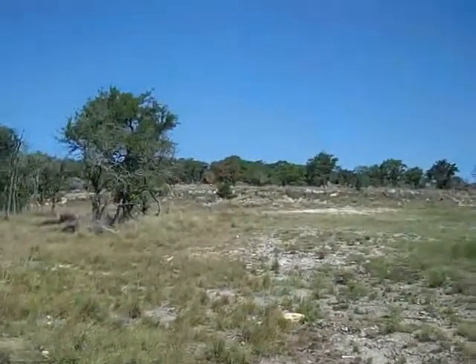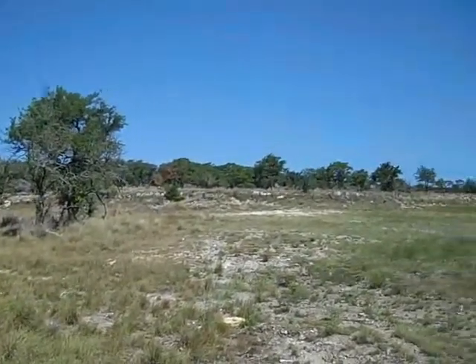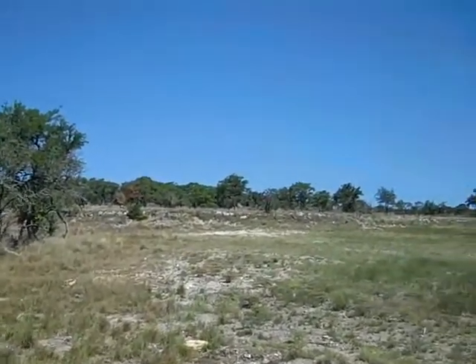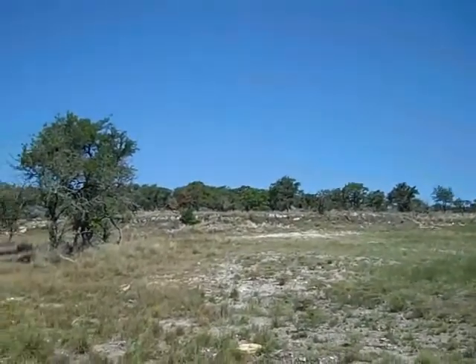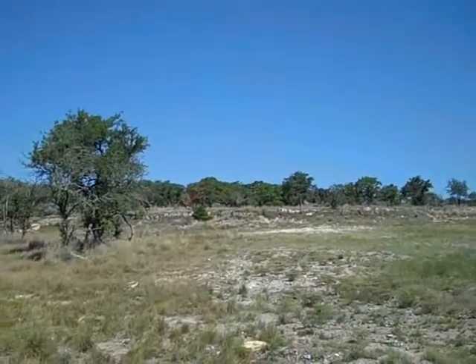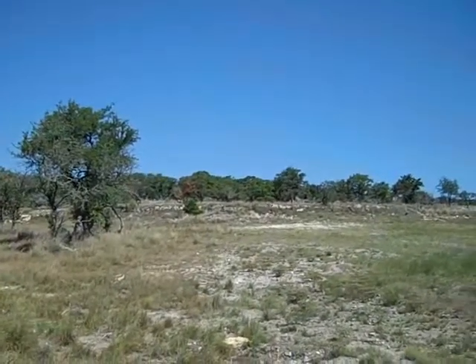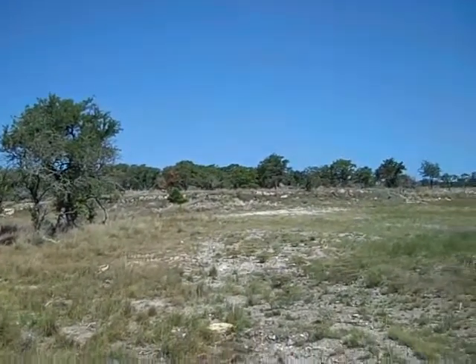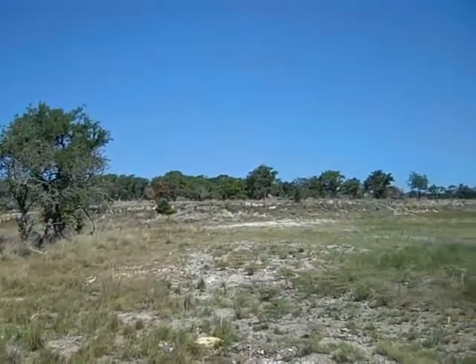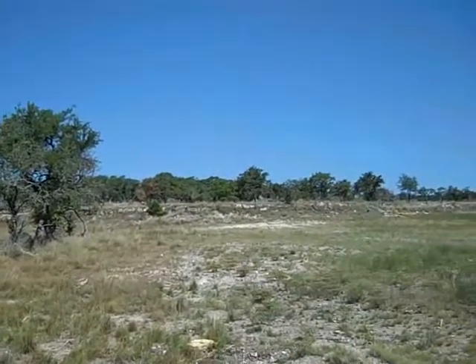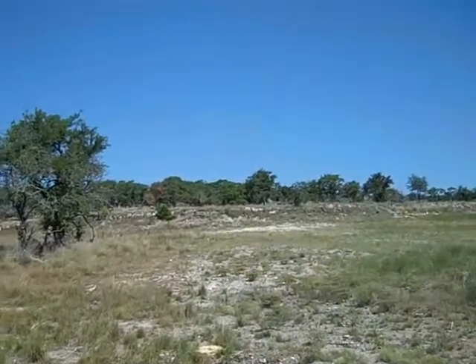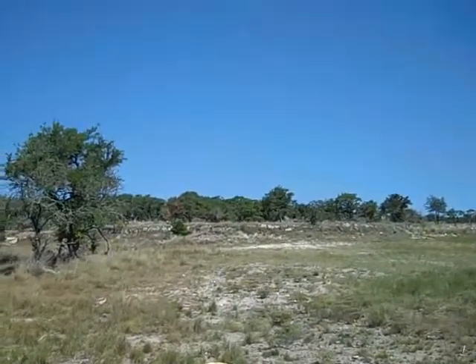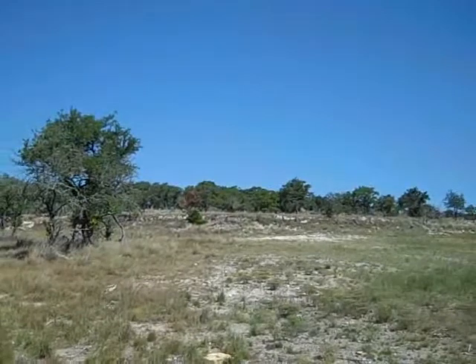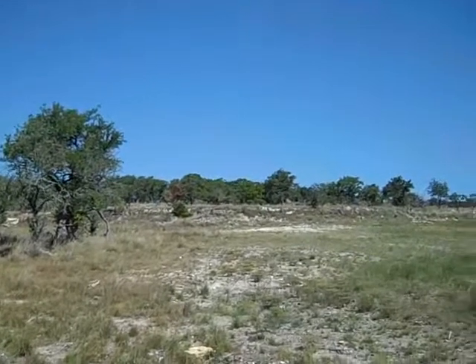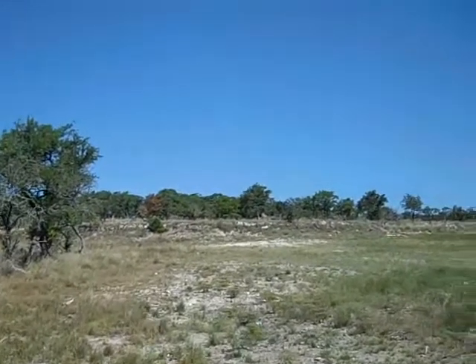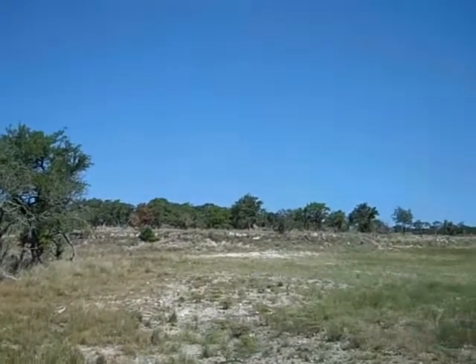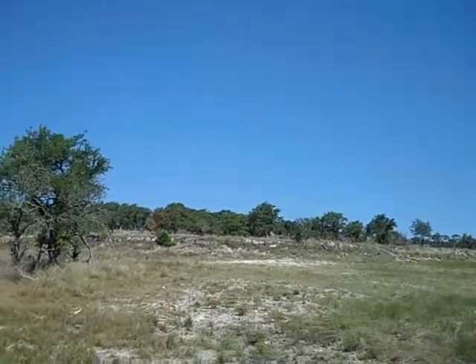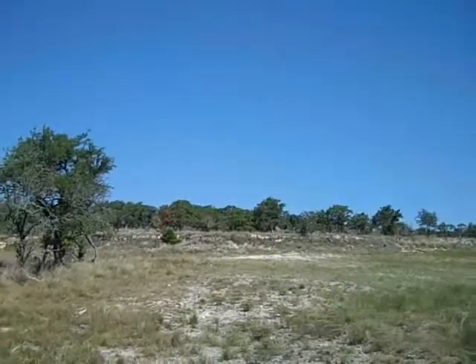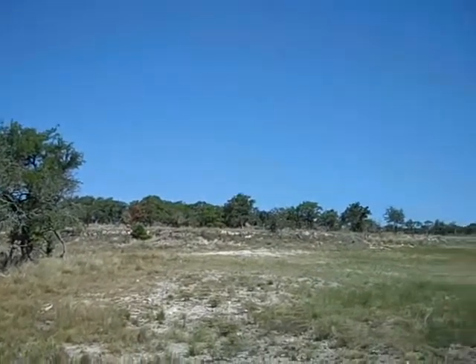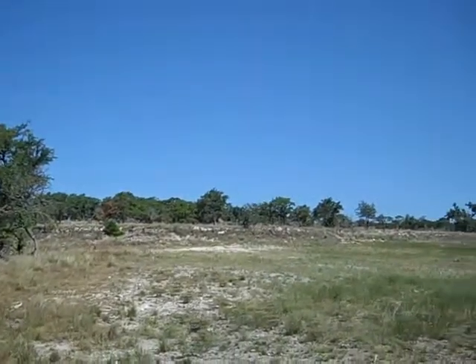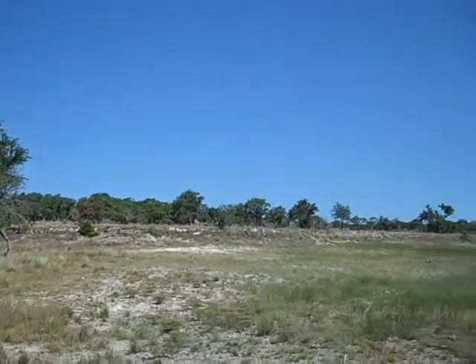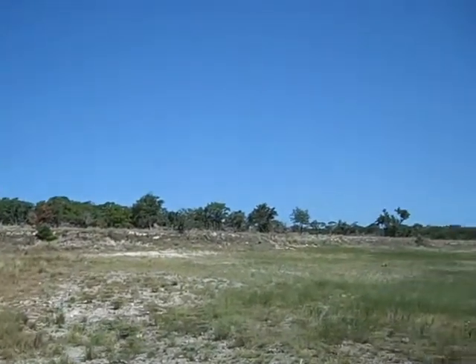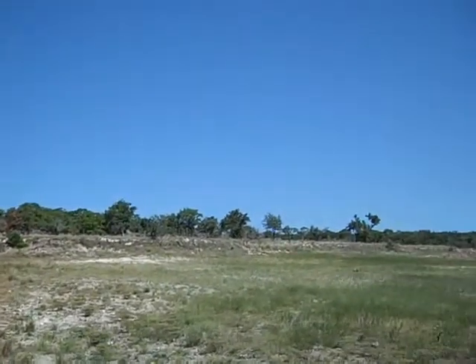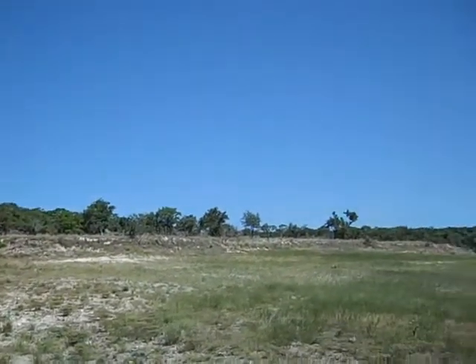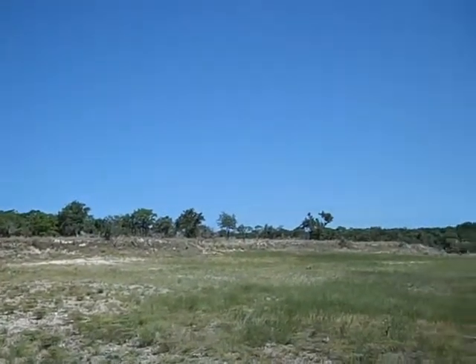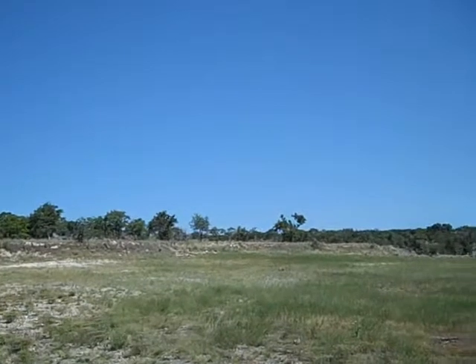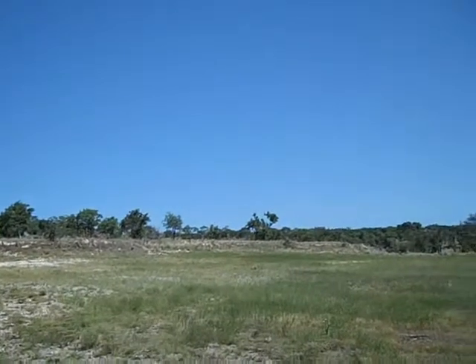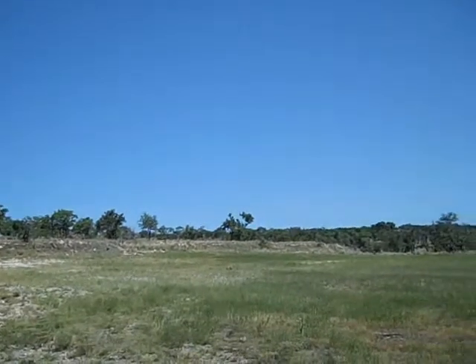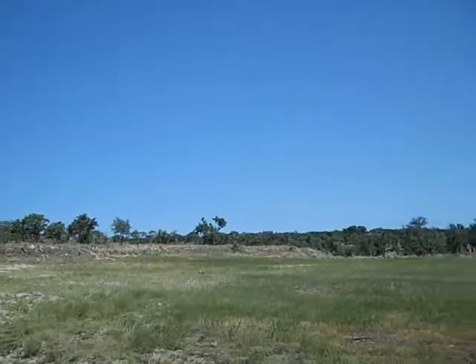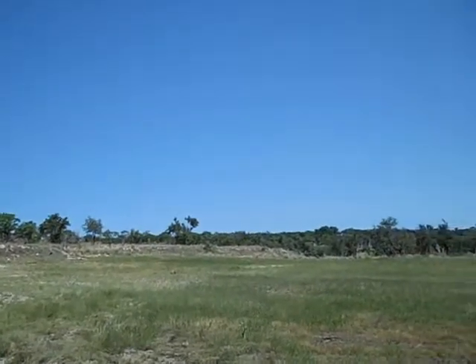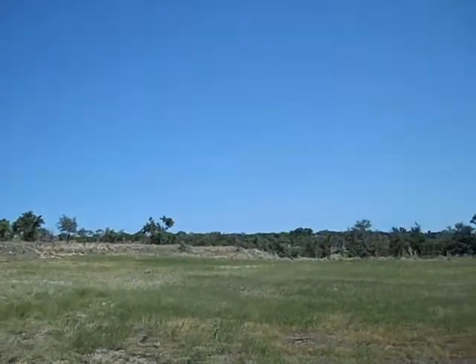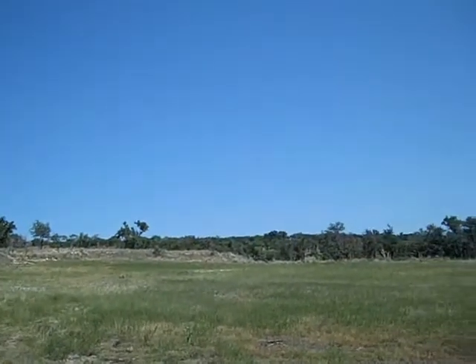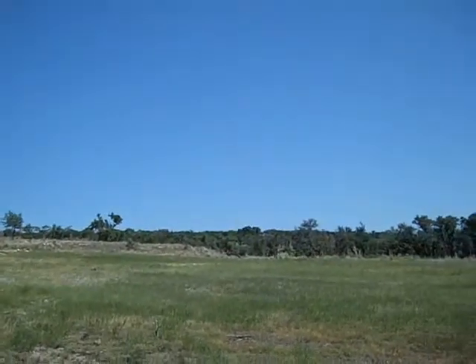Hey, back again. Here's that field I told you about when I was shooting from the other side of the ravine. This is a wonderful little three, four acre field — it has deep soil.